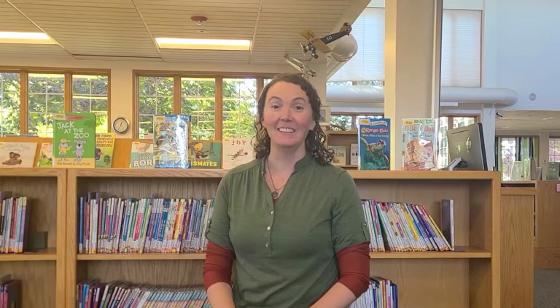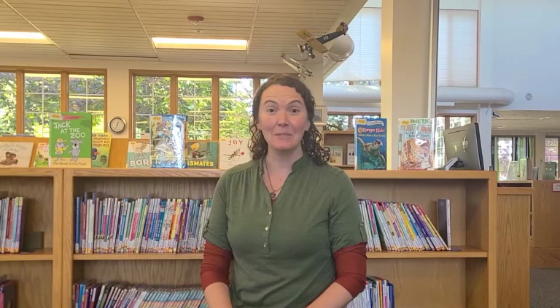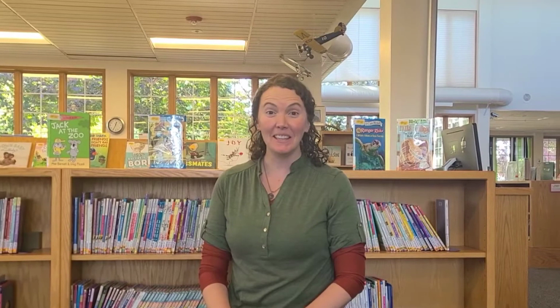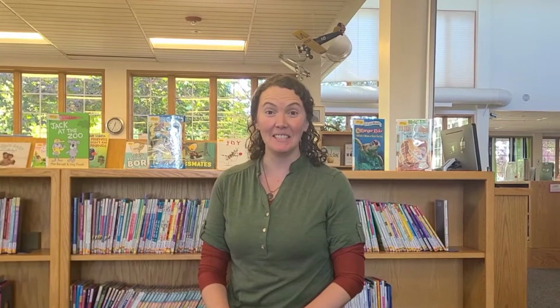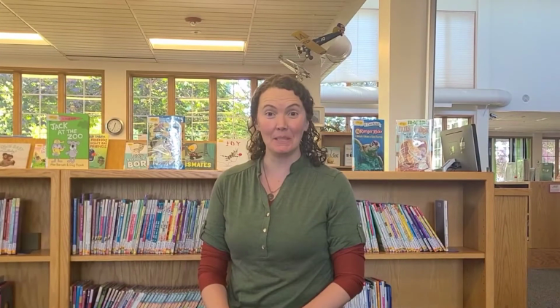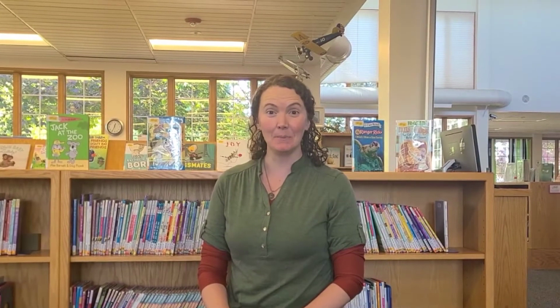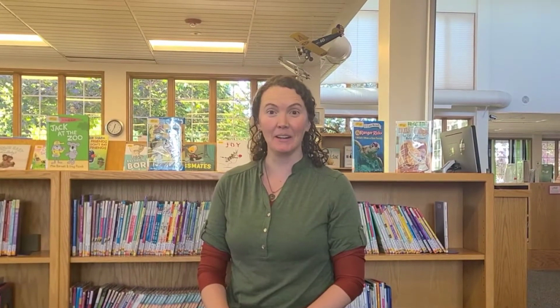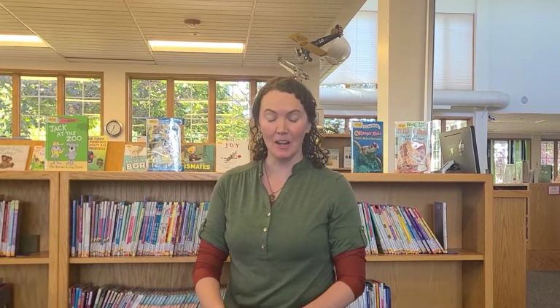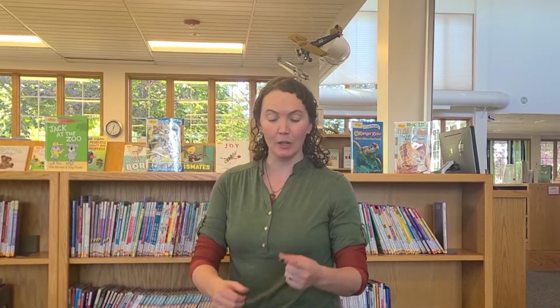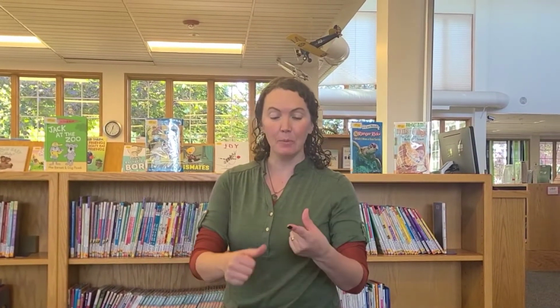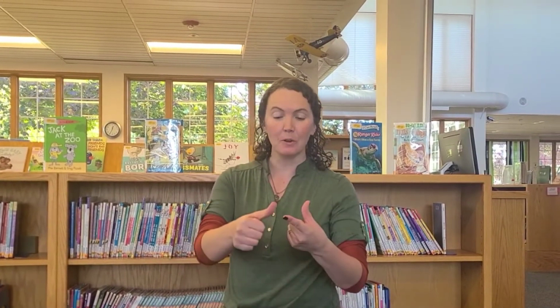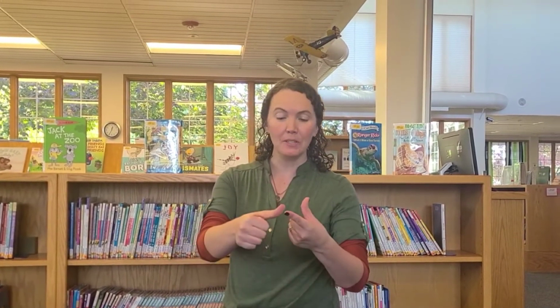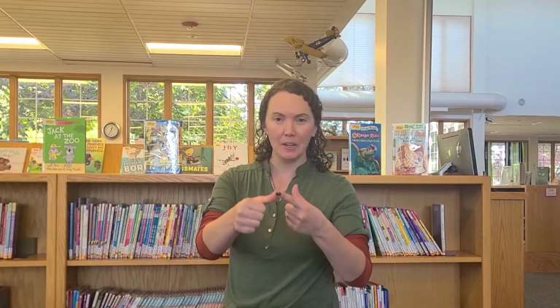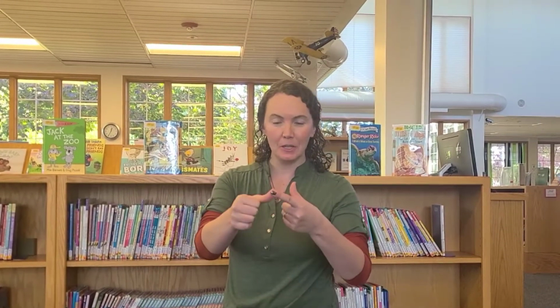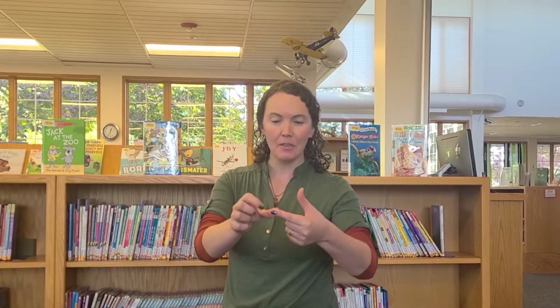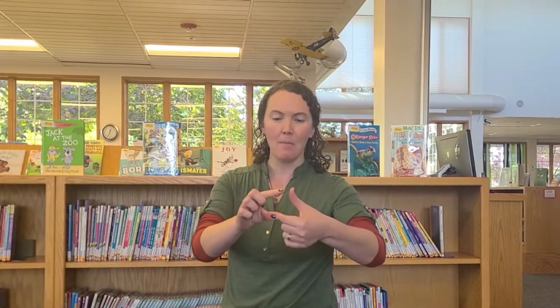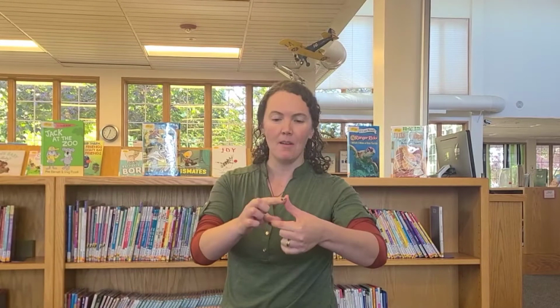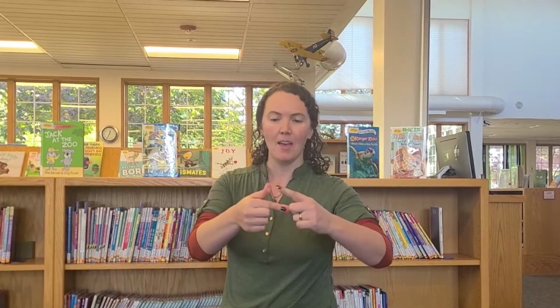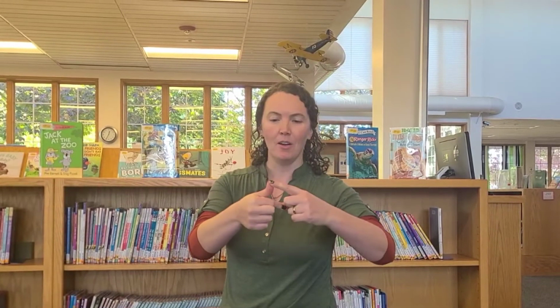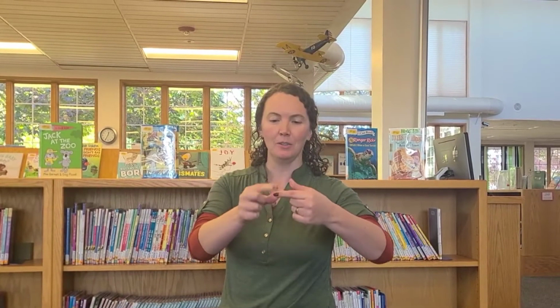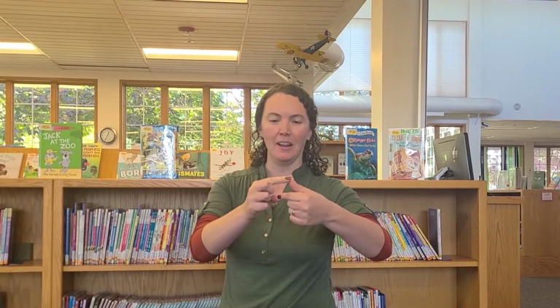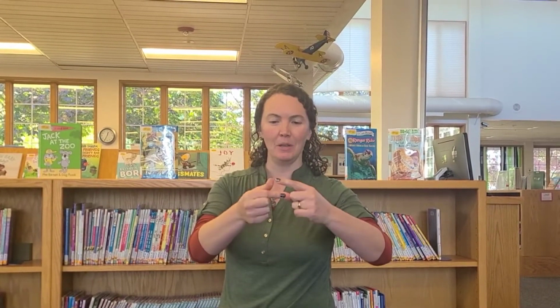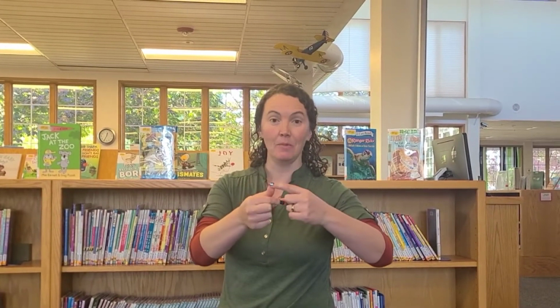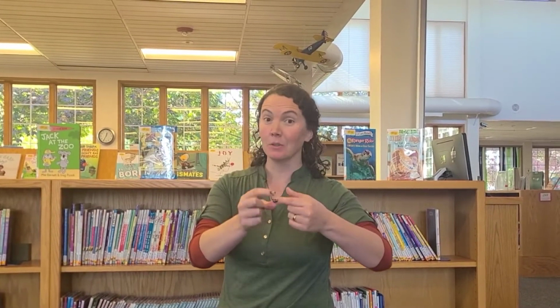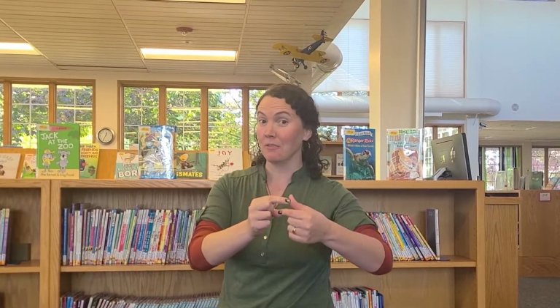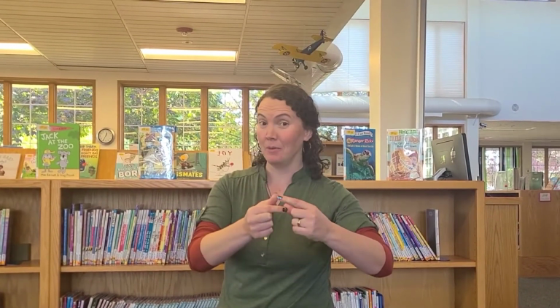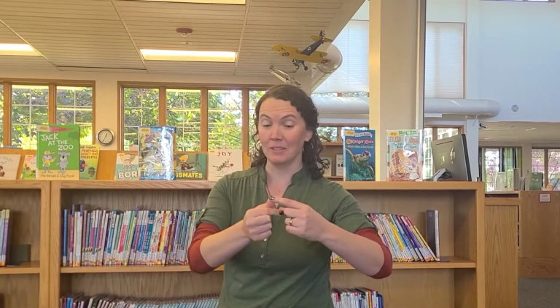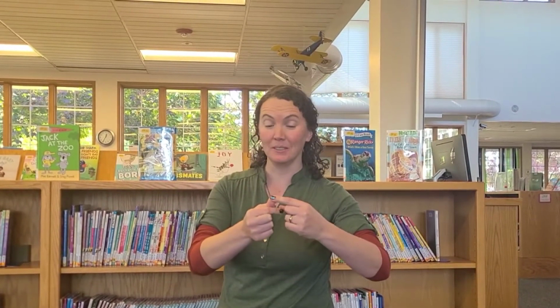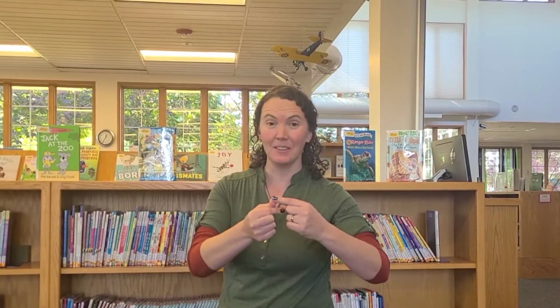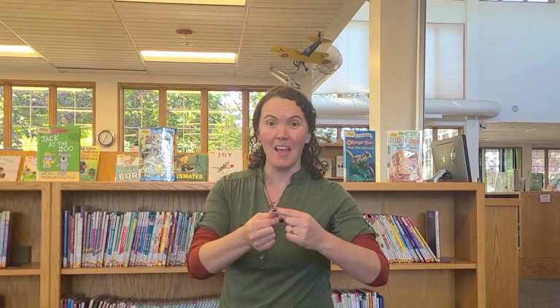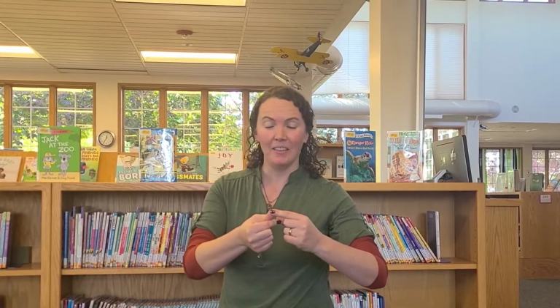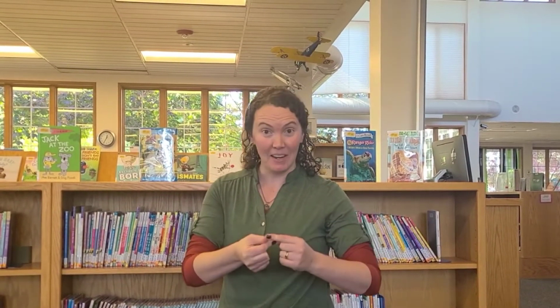Let's play the Itsy Bitsy Spider. You're gonna put your pointer finger to your thumb and alternate as we go up. This works on your fine motor skills. Ready?